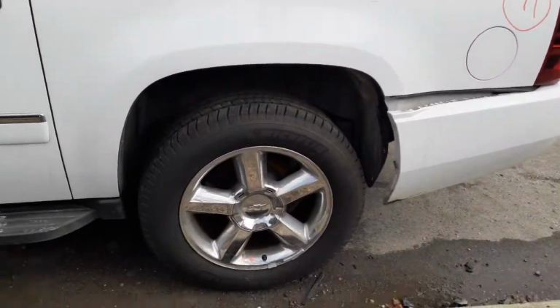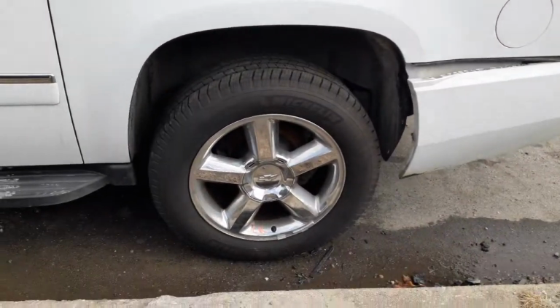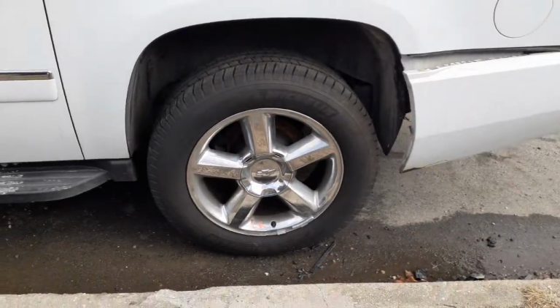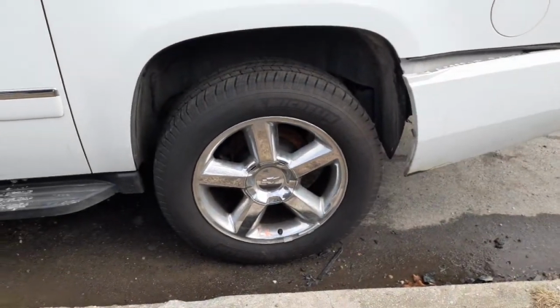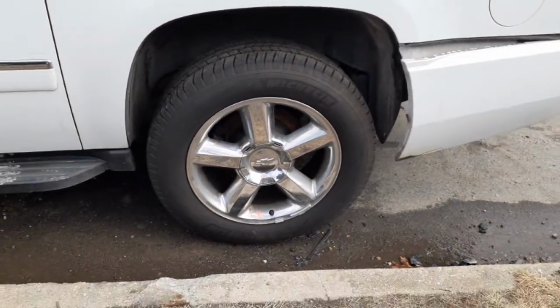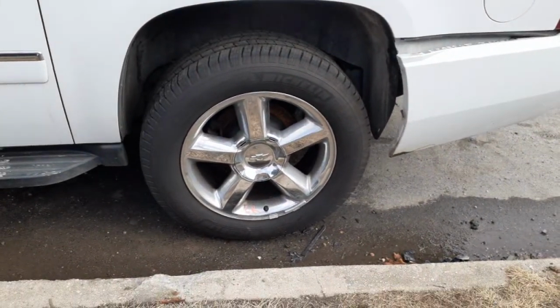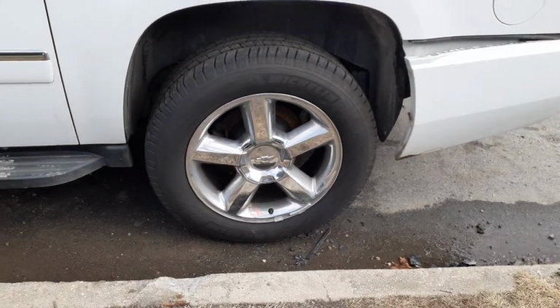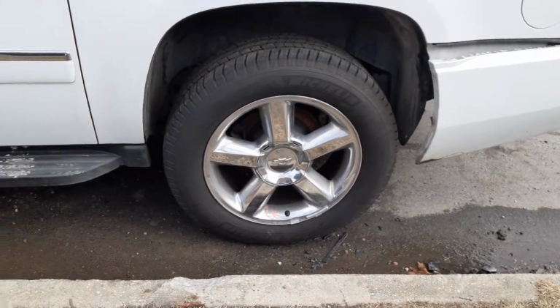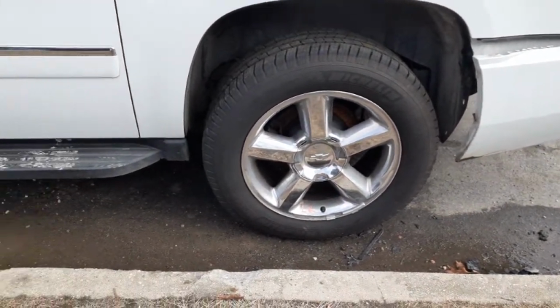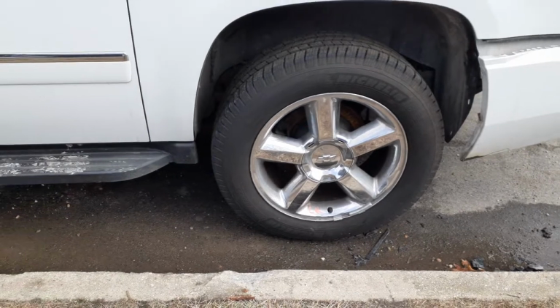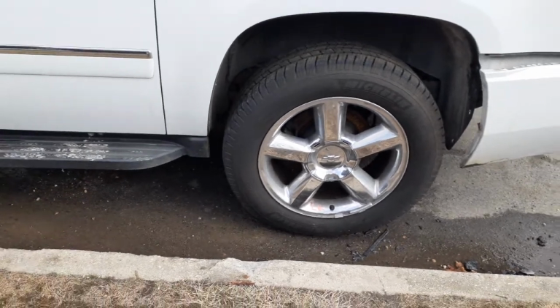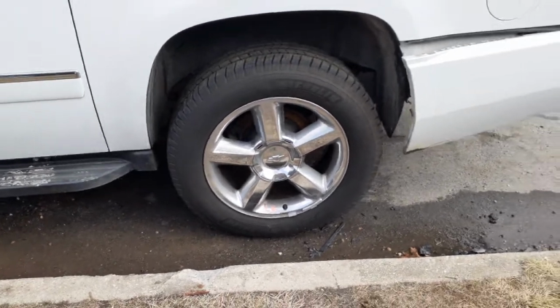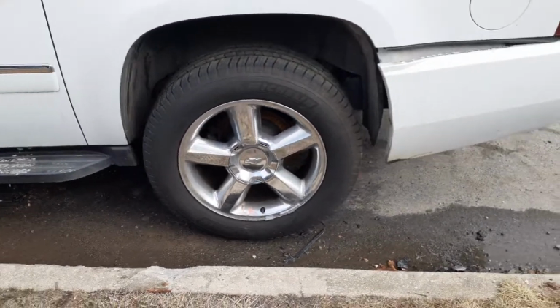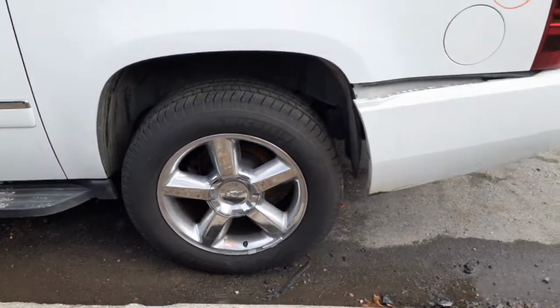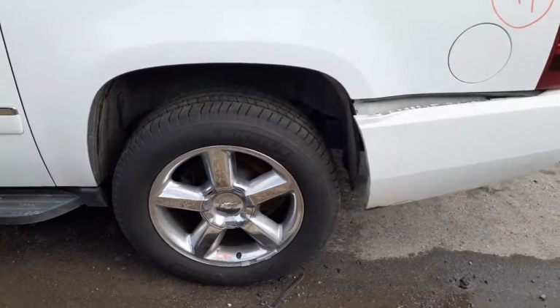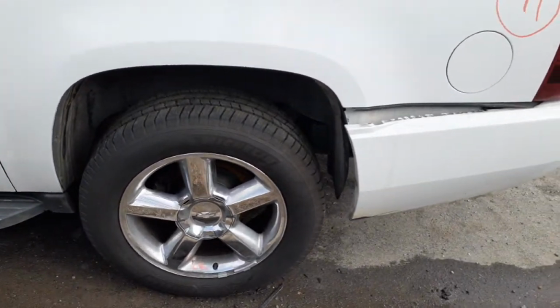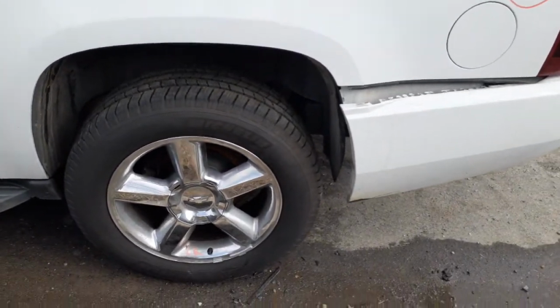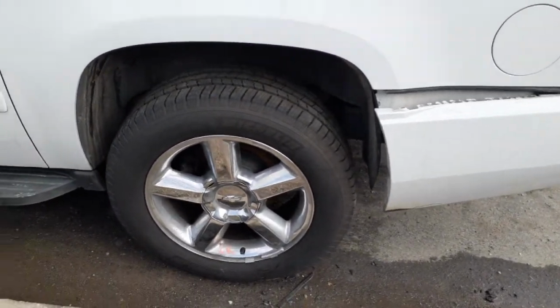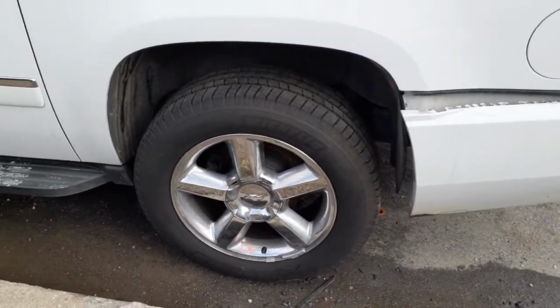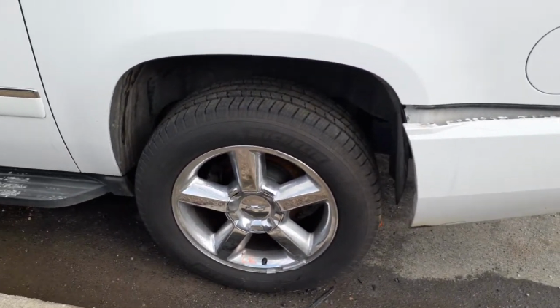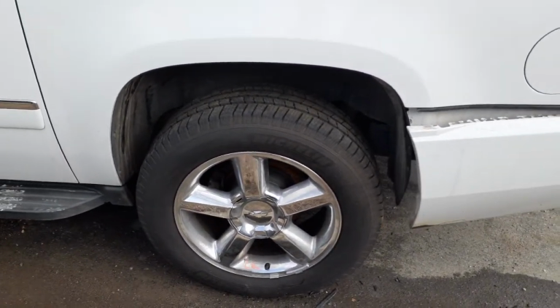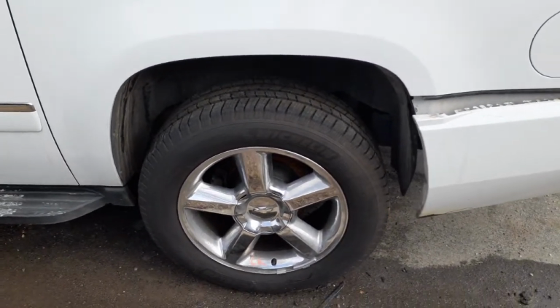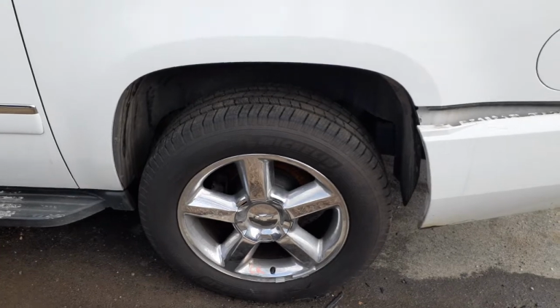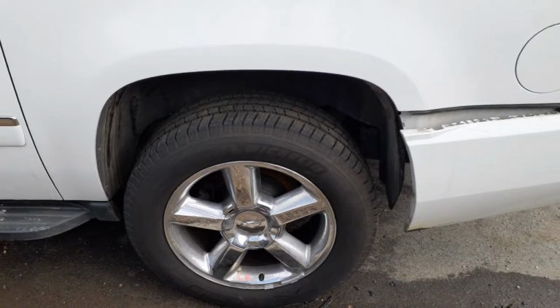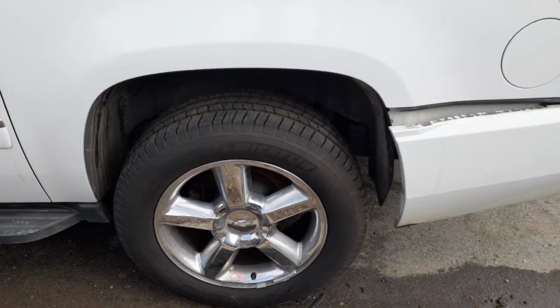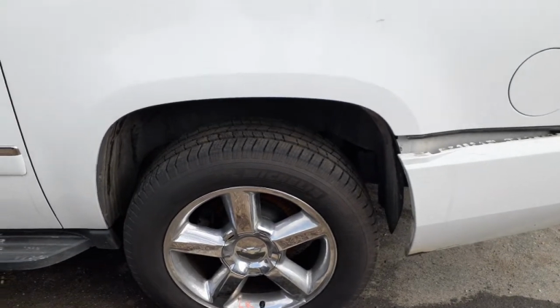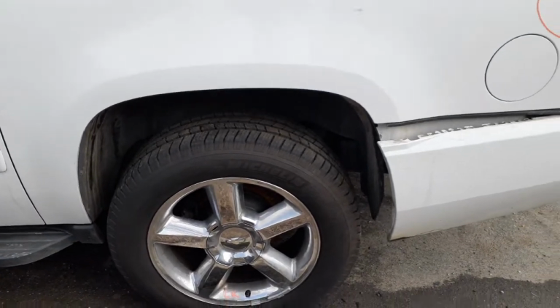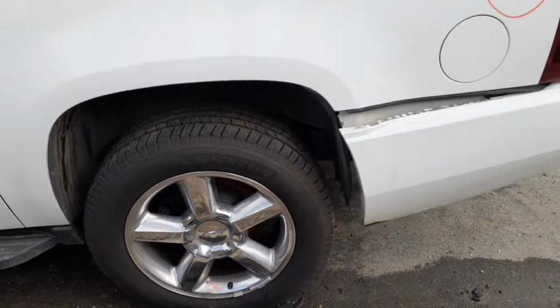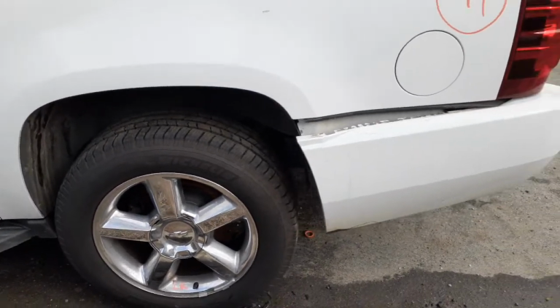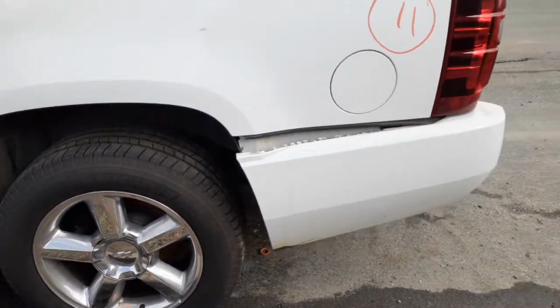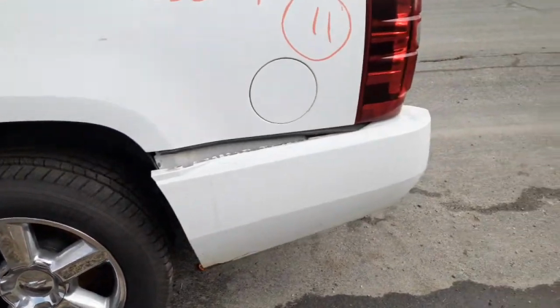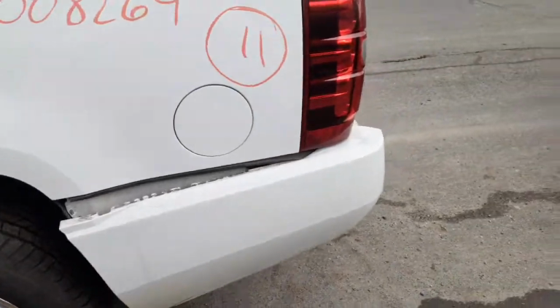Here's your wheels — they're 20 inch. You only got the two of them, two left side wheels, that's it. Rear end is 3.42 posi, 10-bolt, all complete with the arms.